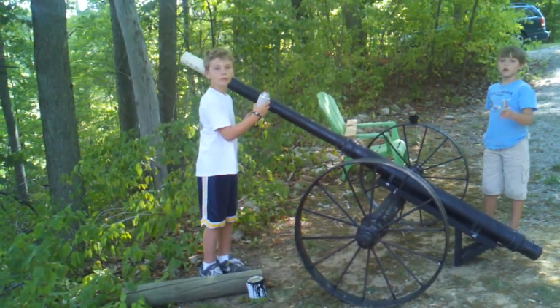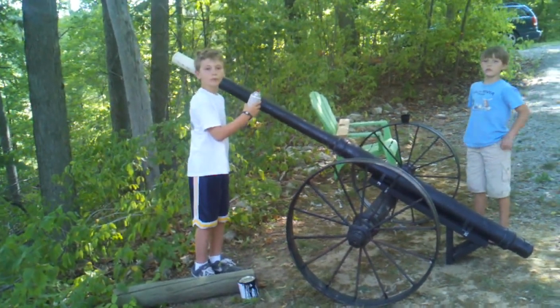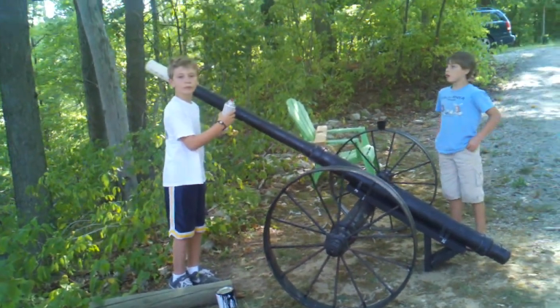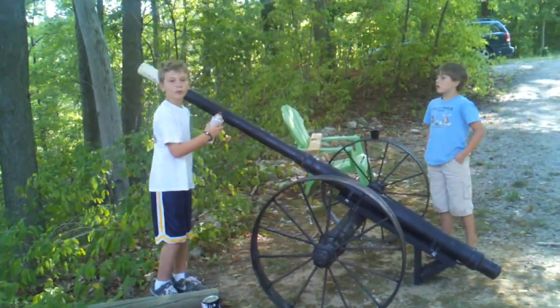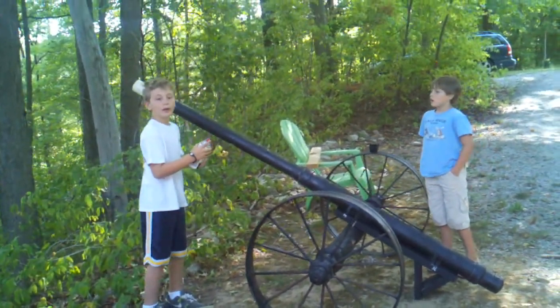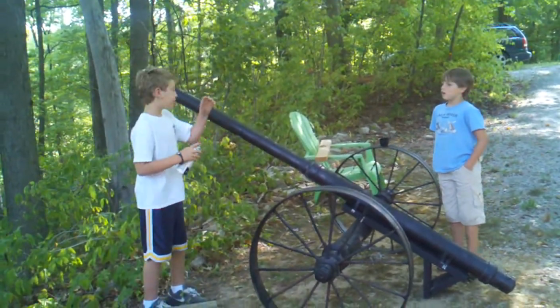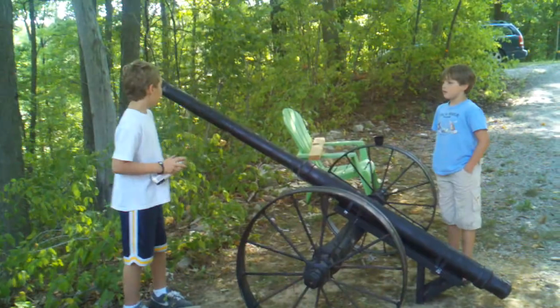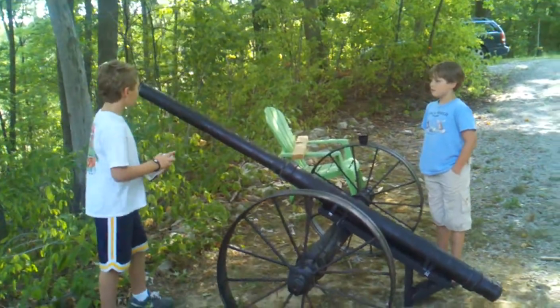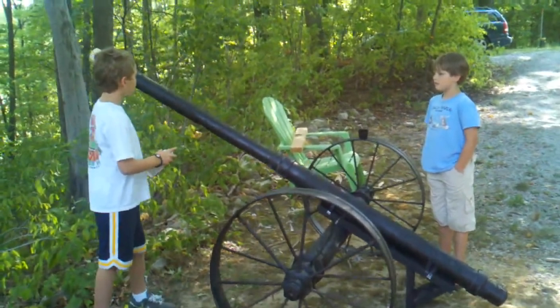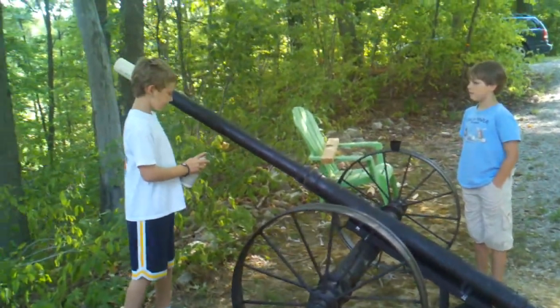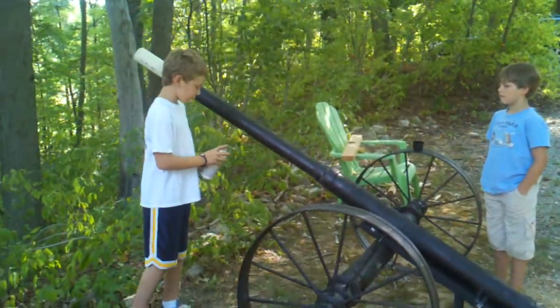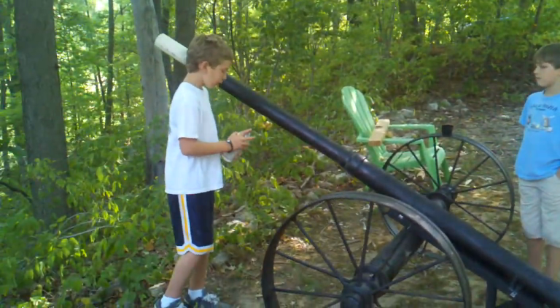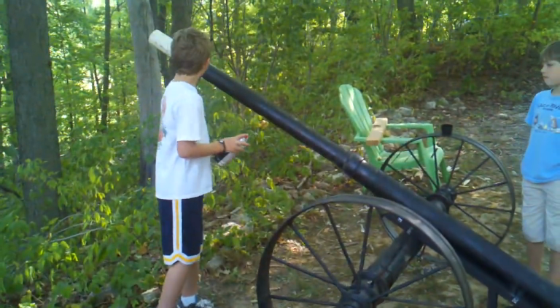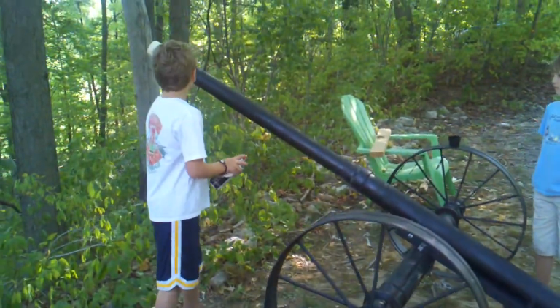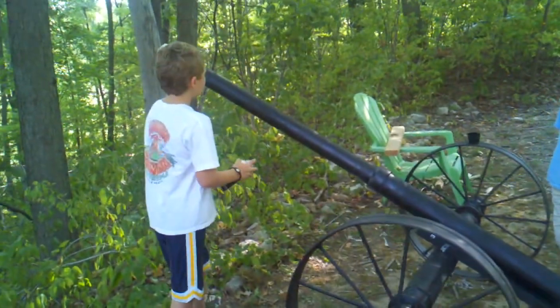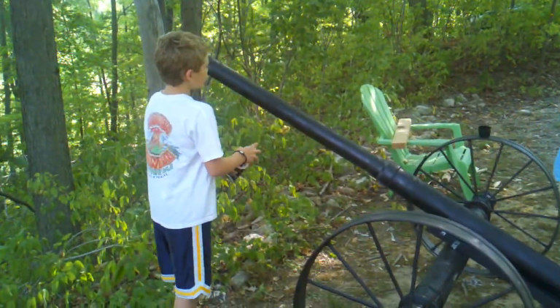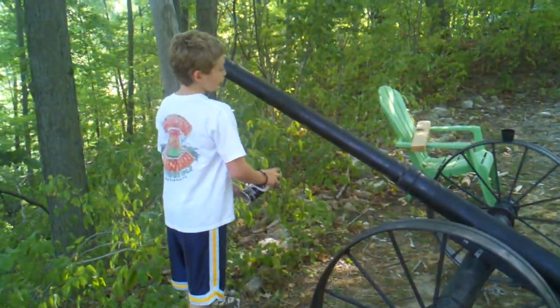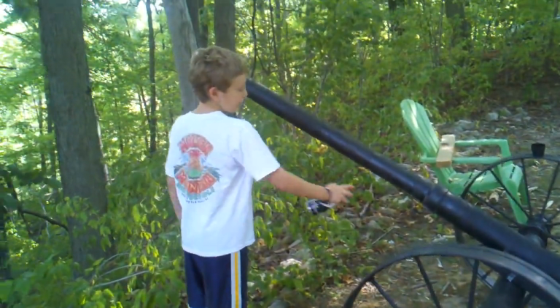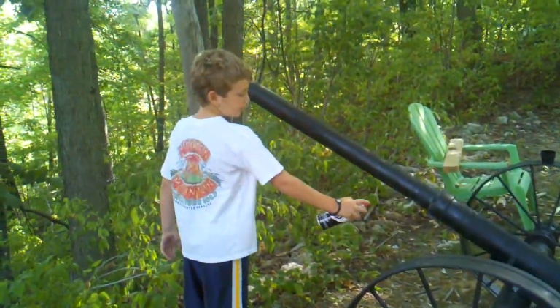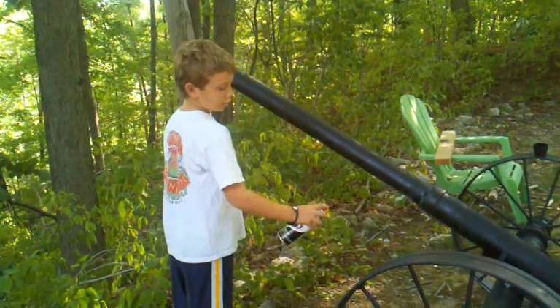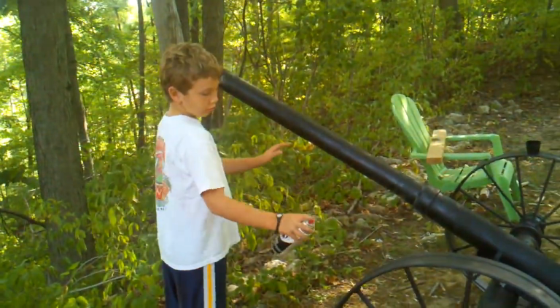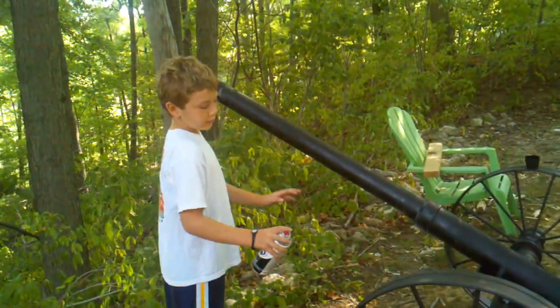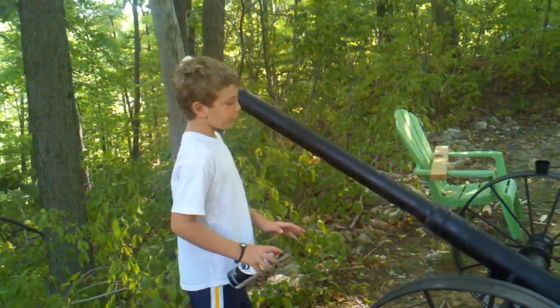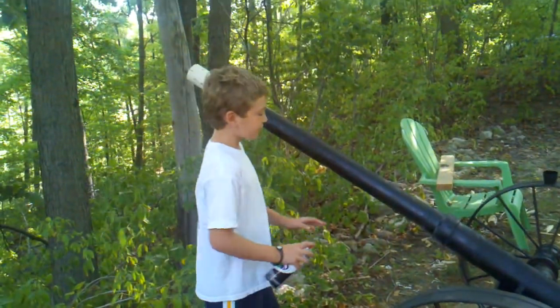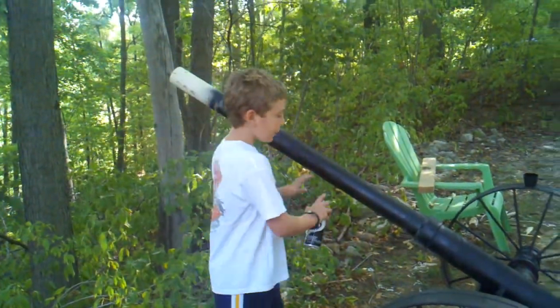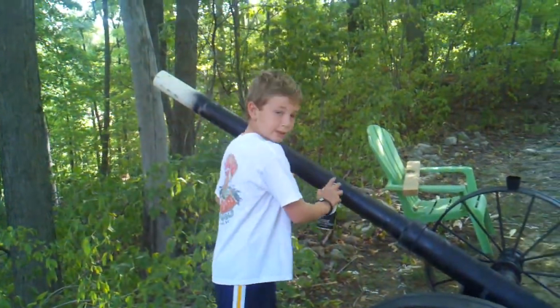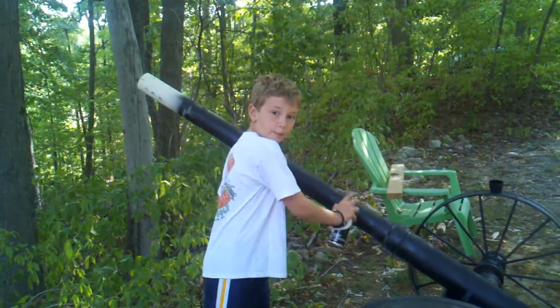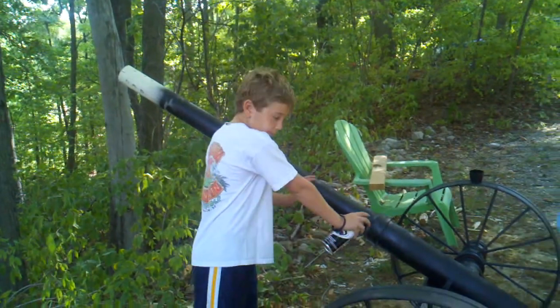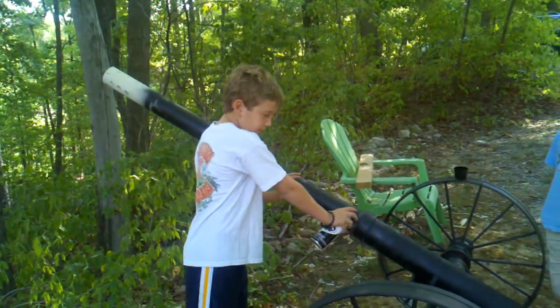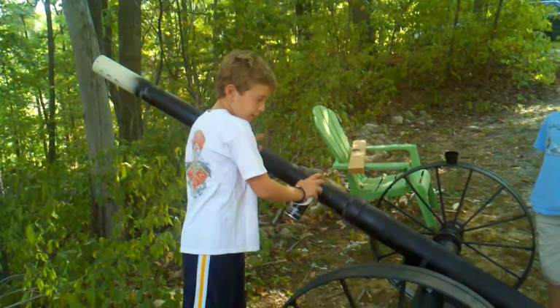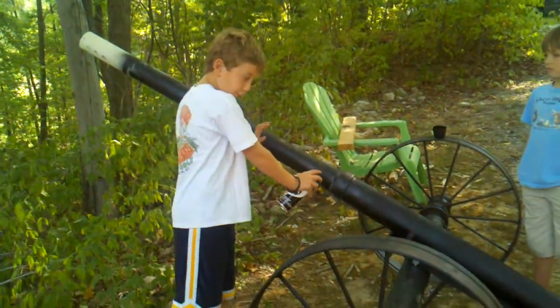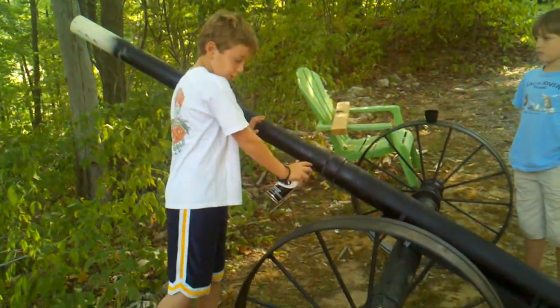Hello there. Okay, so you need to spray paint the gun part.